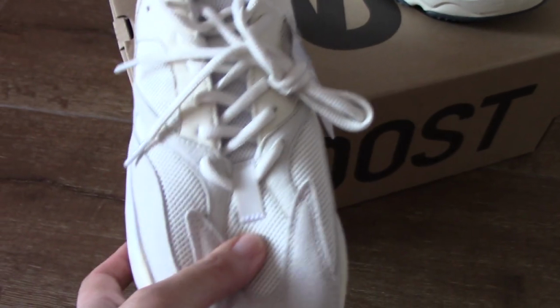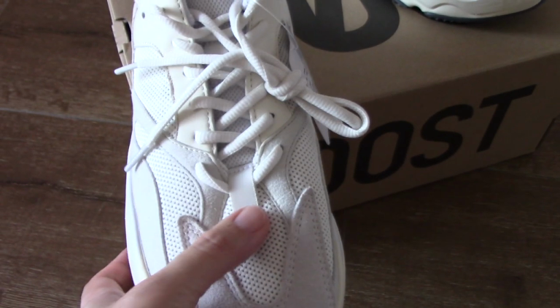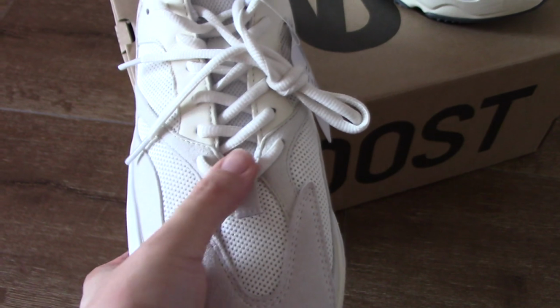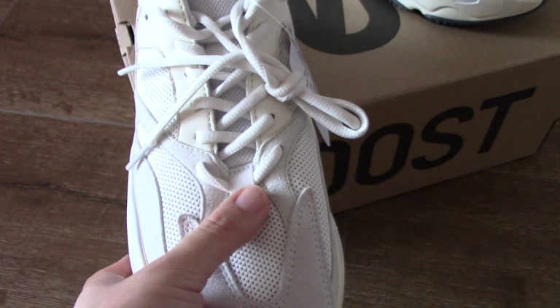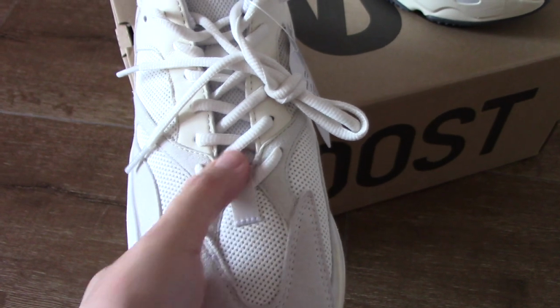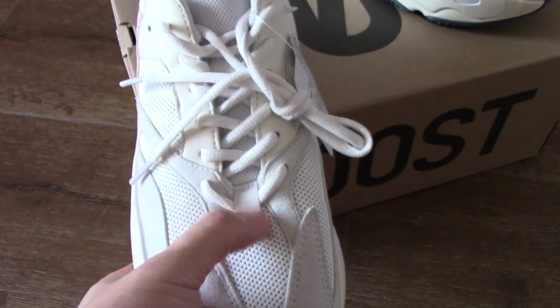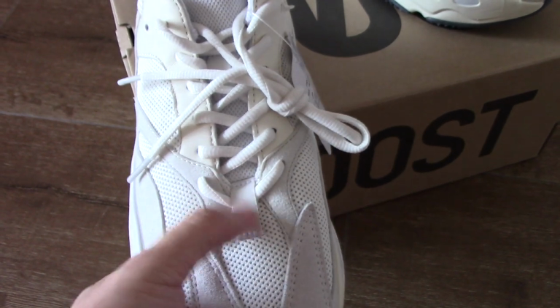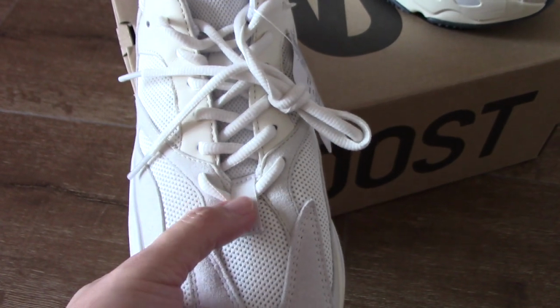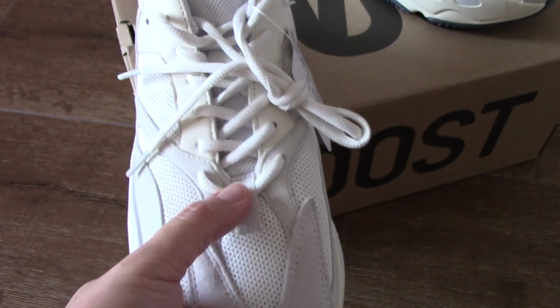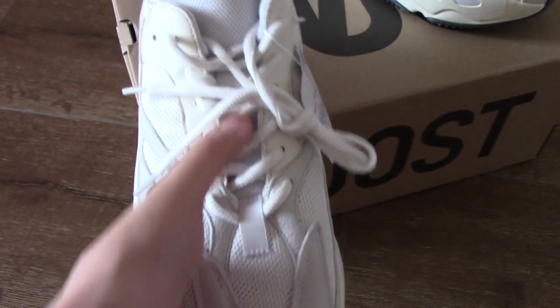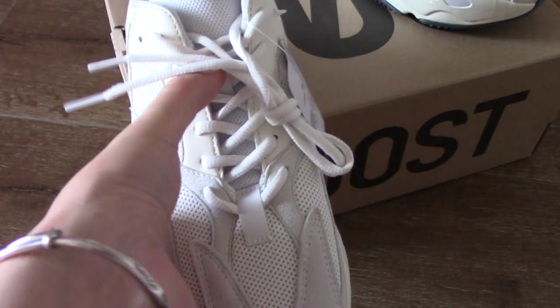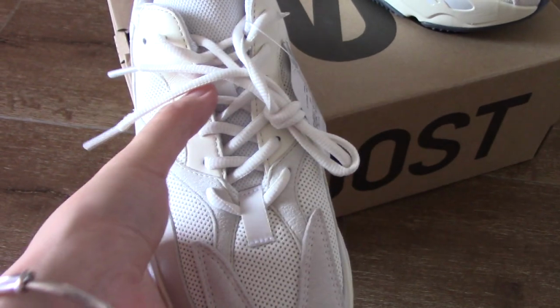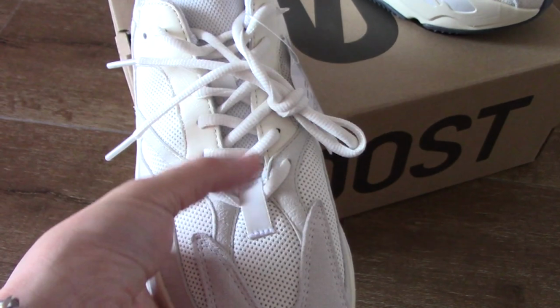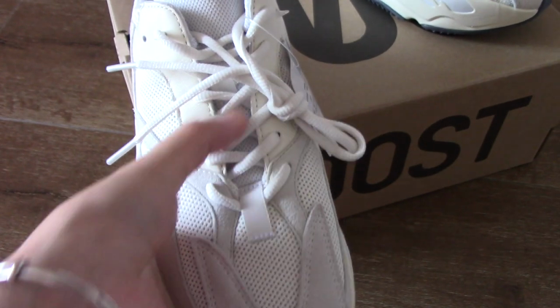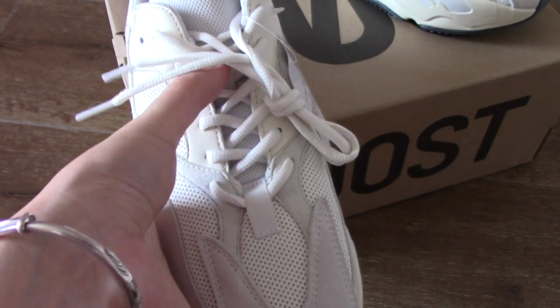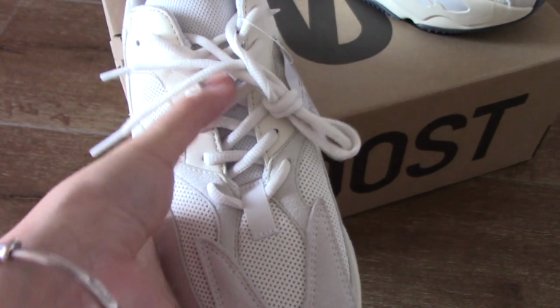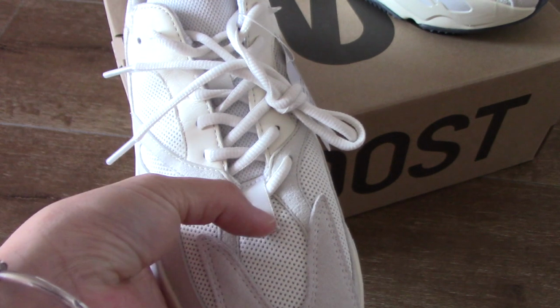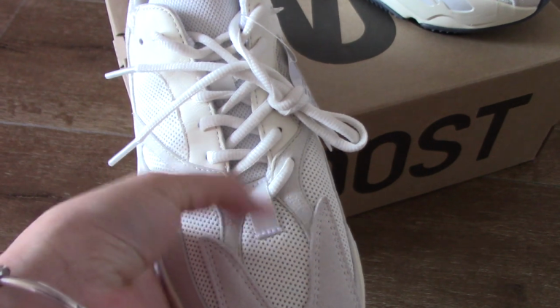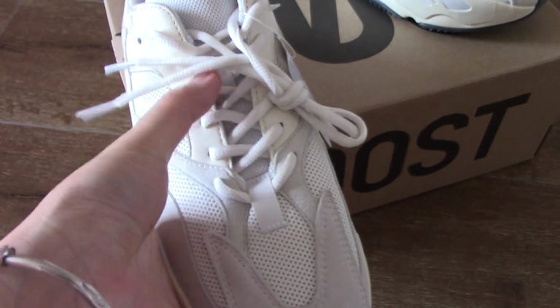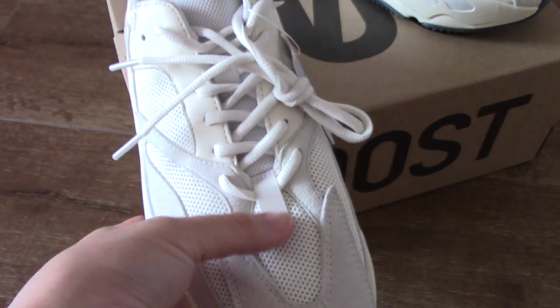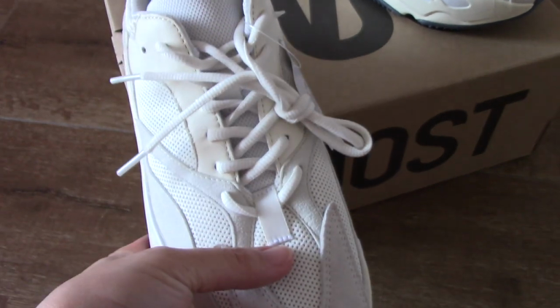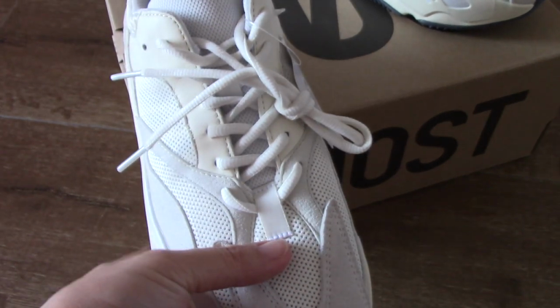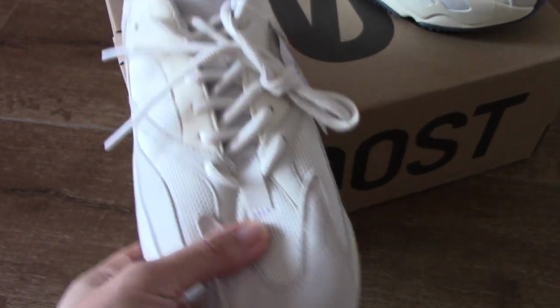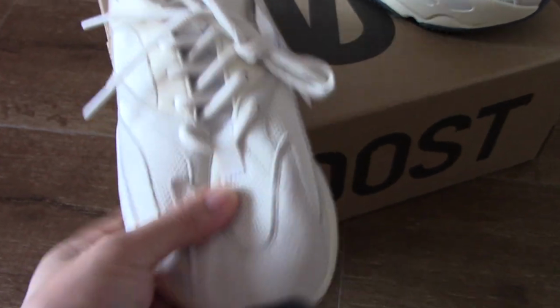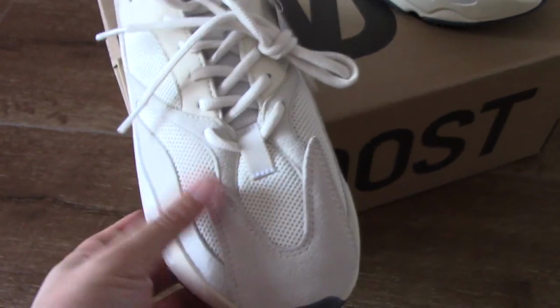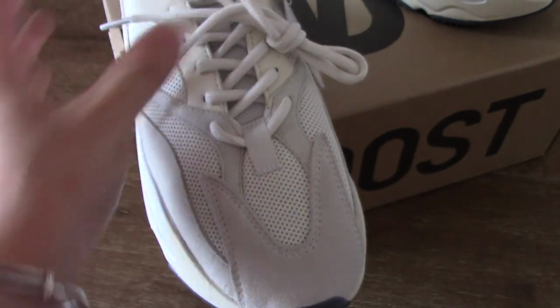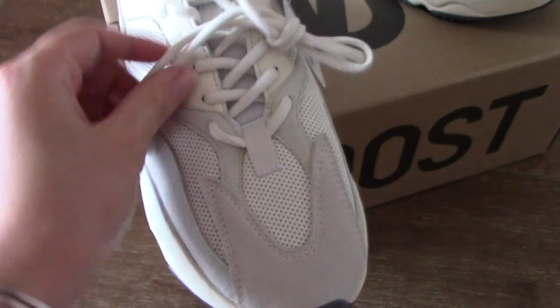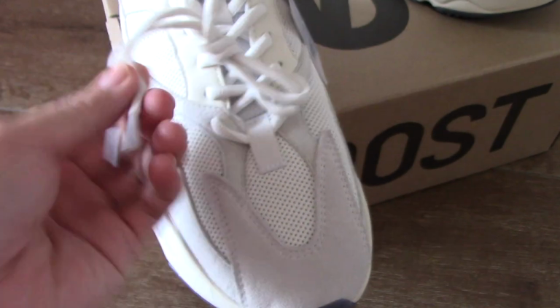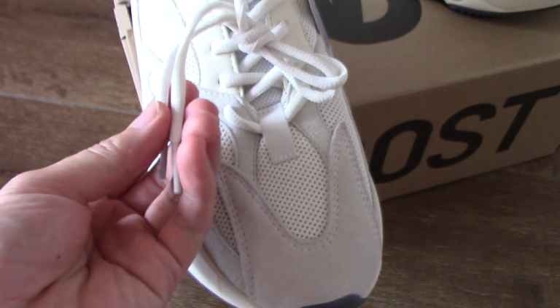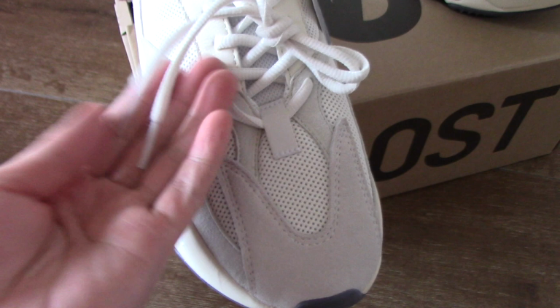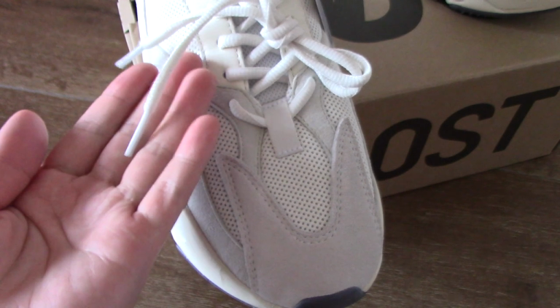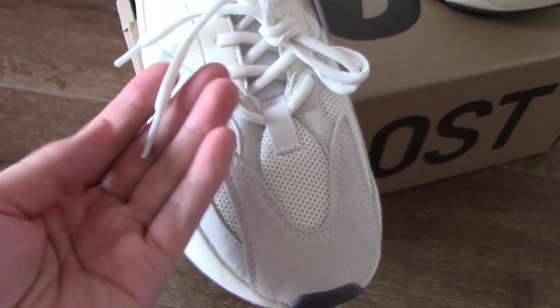And also the lace lock — this is 3M, two lace locks going through the shoe tongue part. You can see. And also the shoelaces here are the white ones.